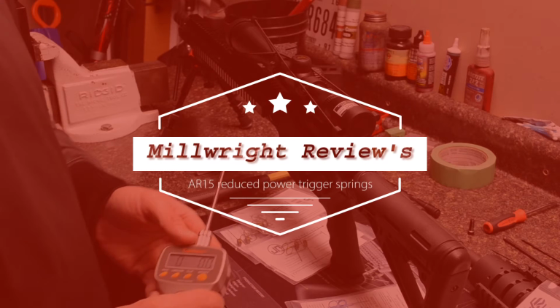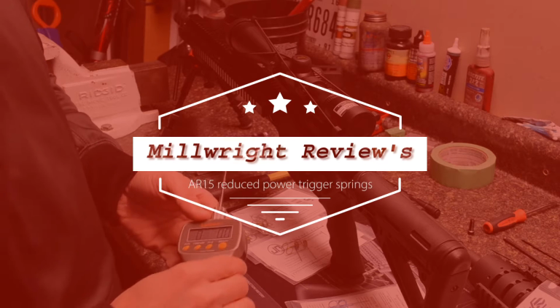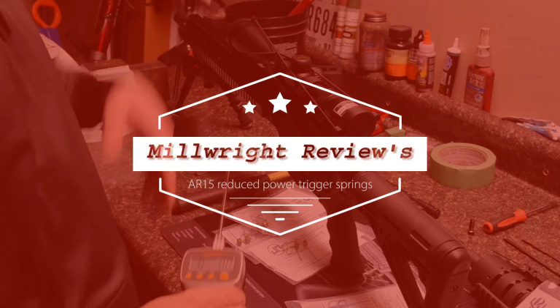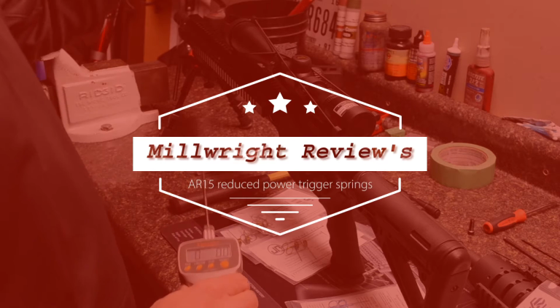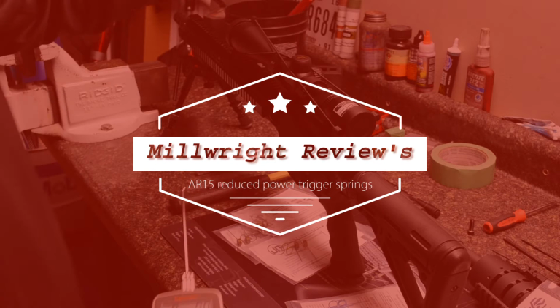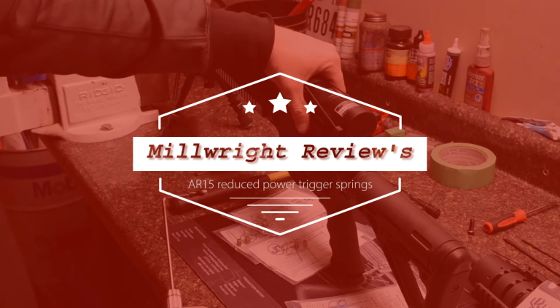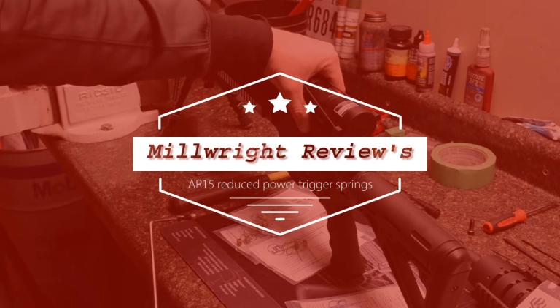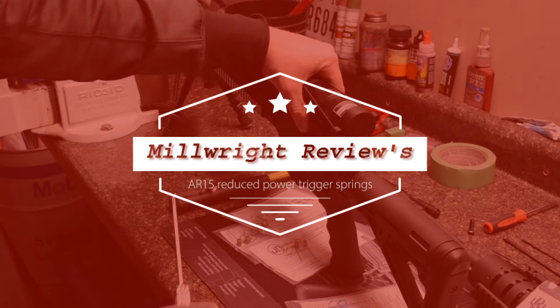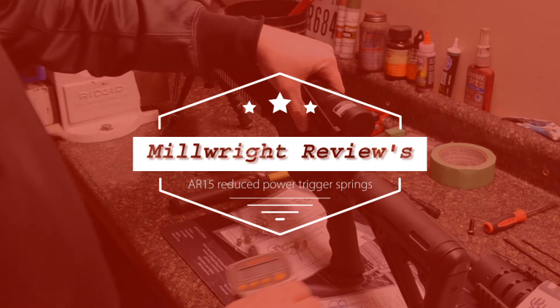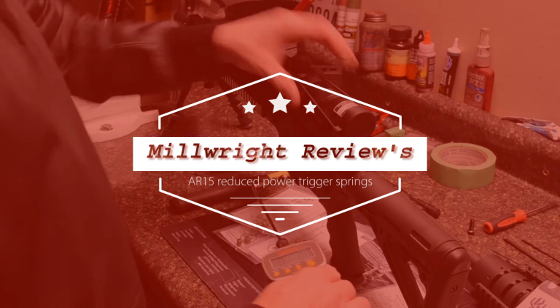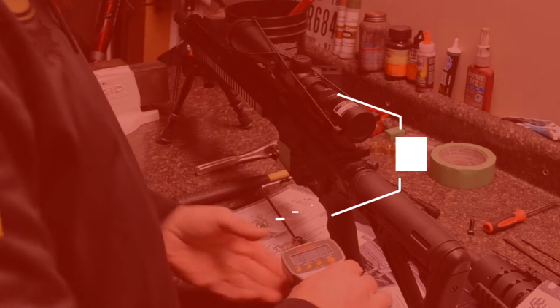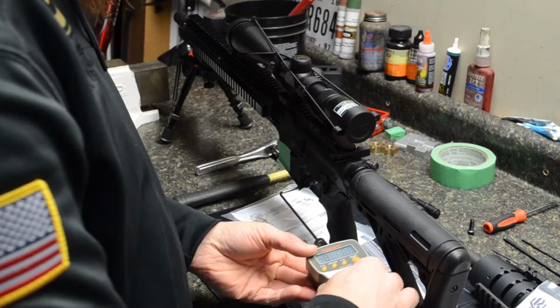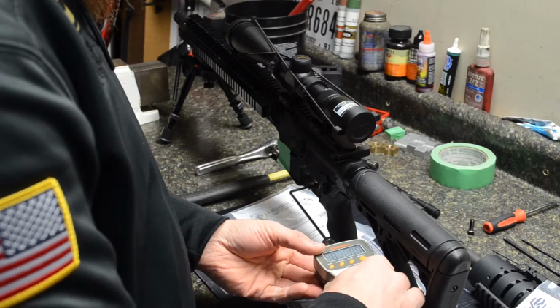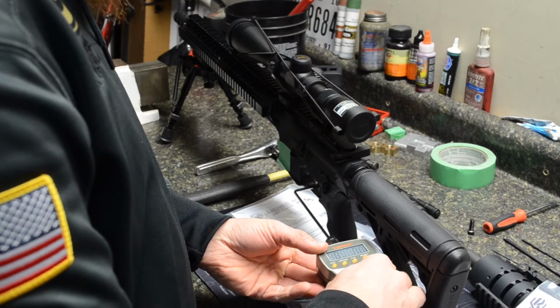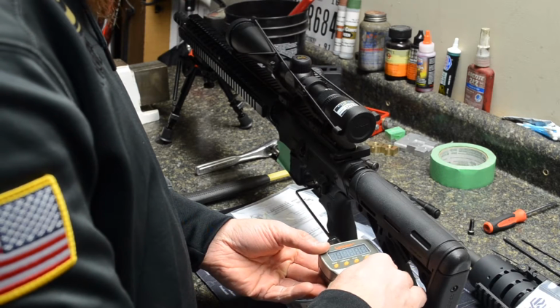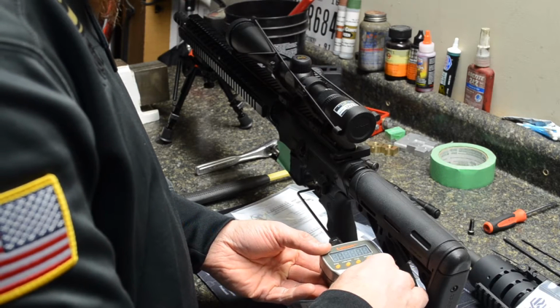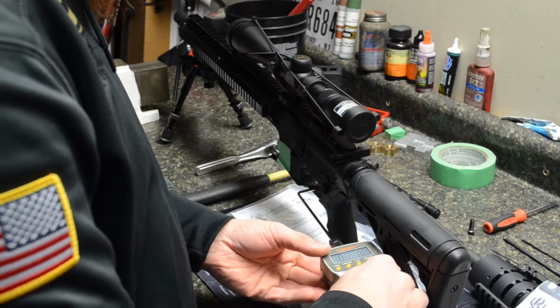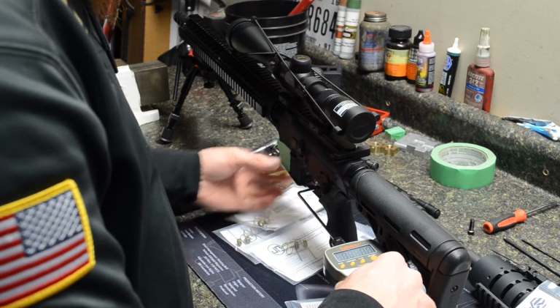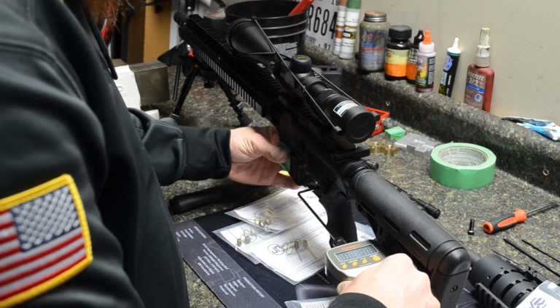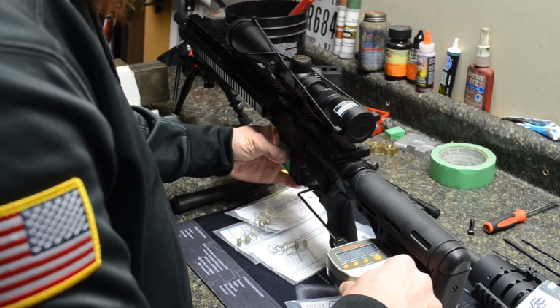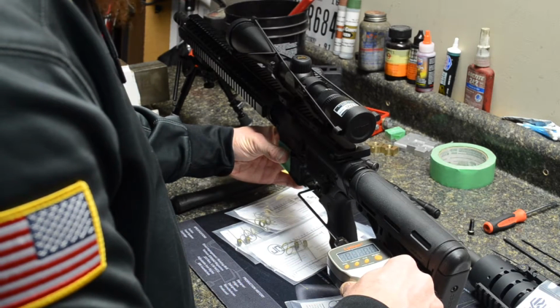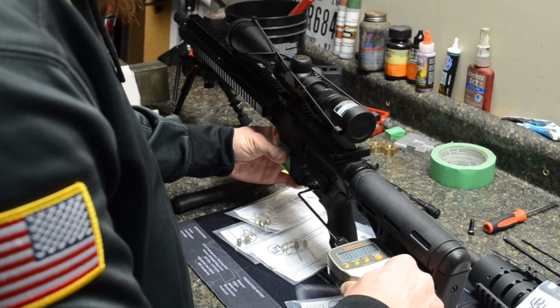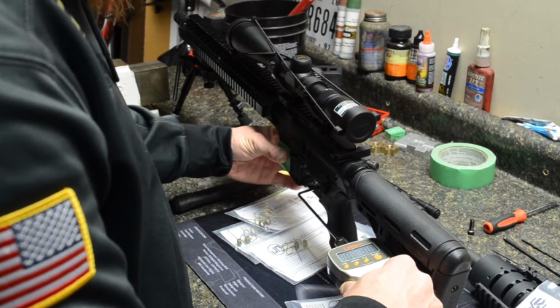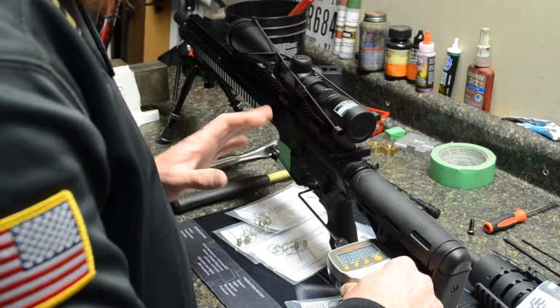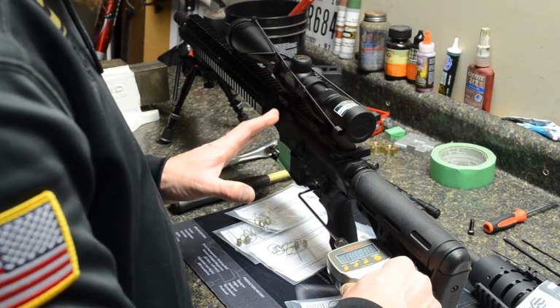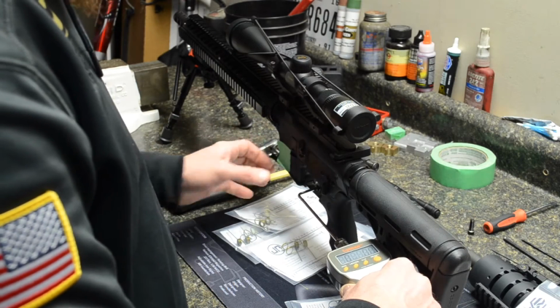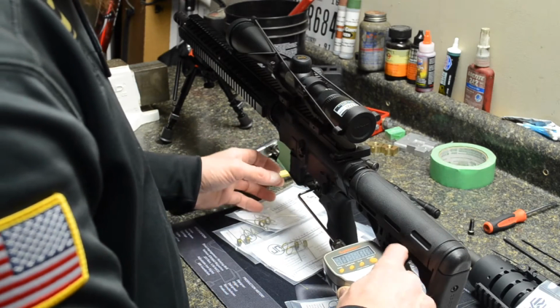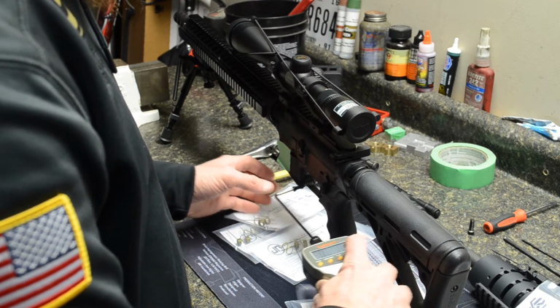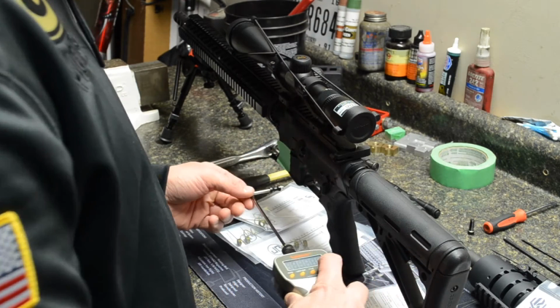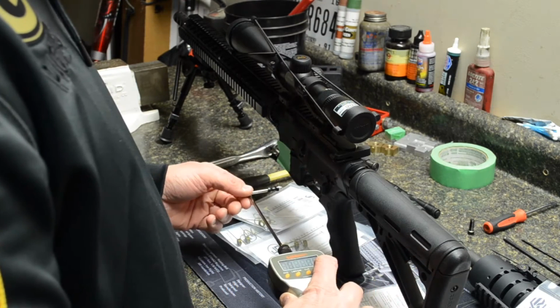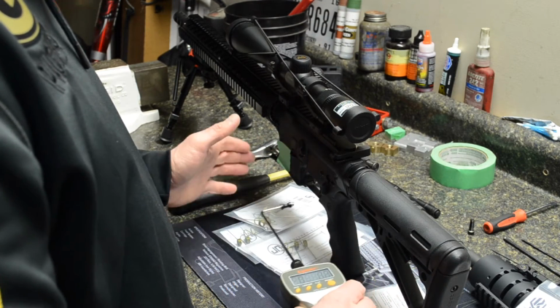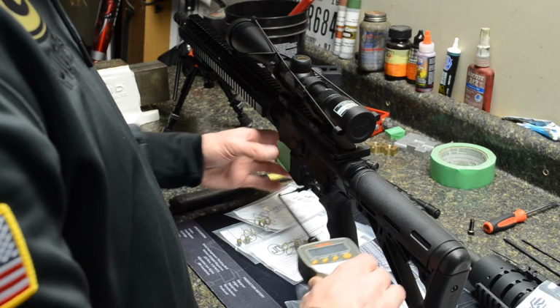Alright guys, so we're here with the first of the two guns that we're going to do tonight. We're going to go ahead and test the trigger pull on it. This is a 100% factory Anderson mil-spec lower parts kit.